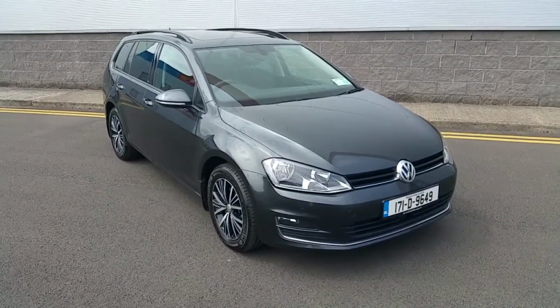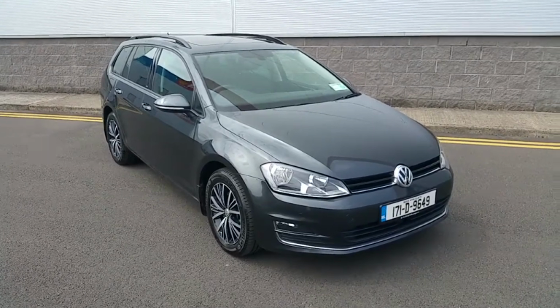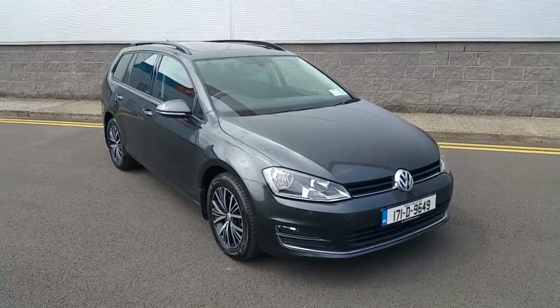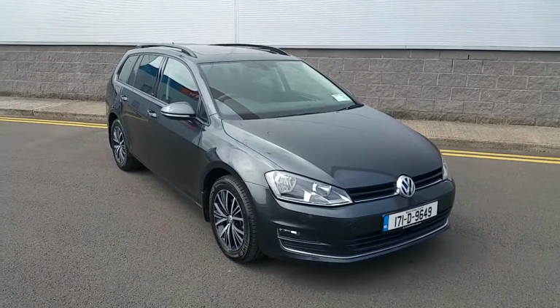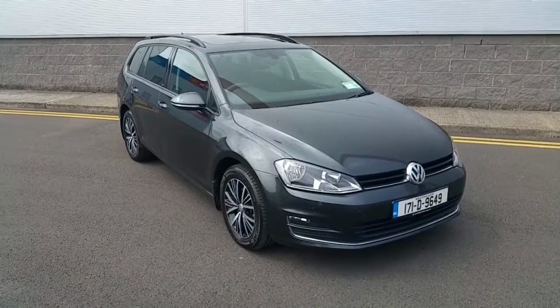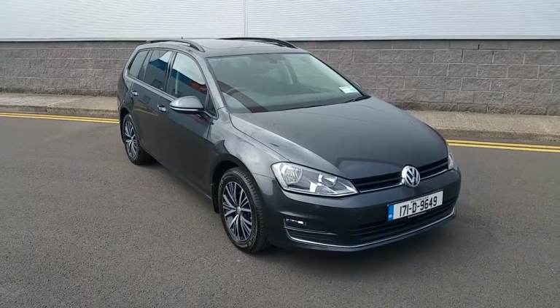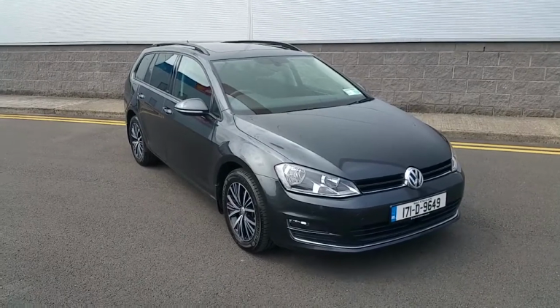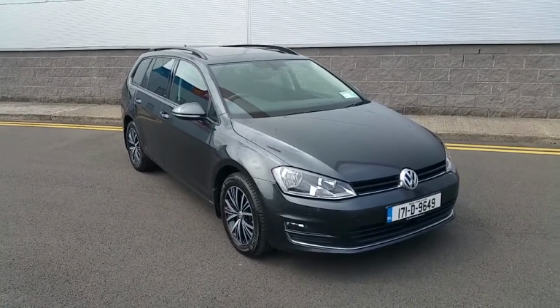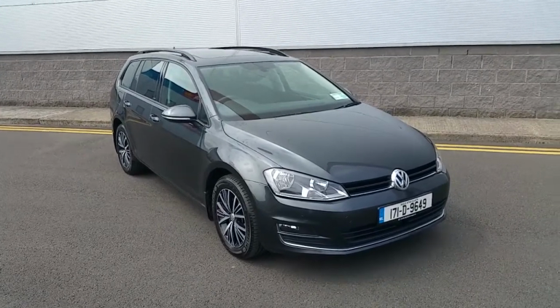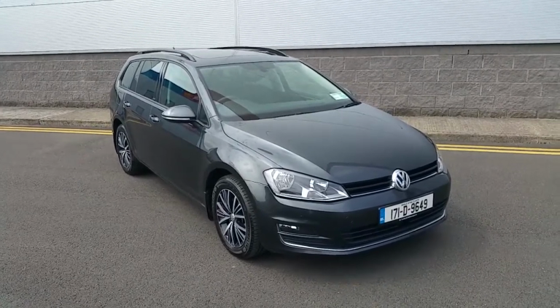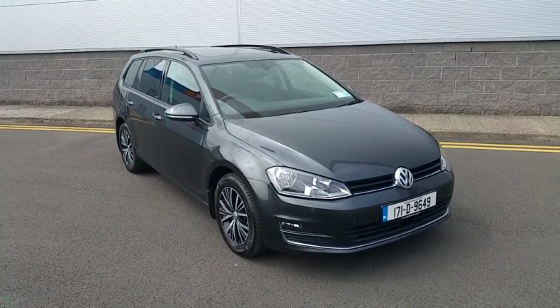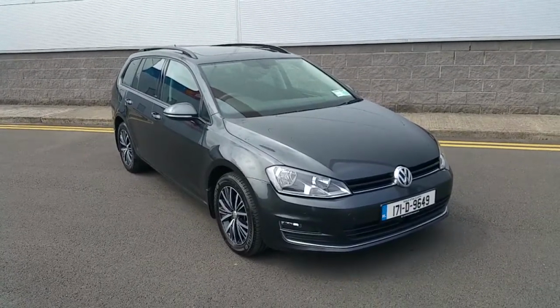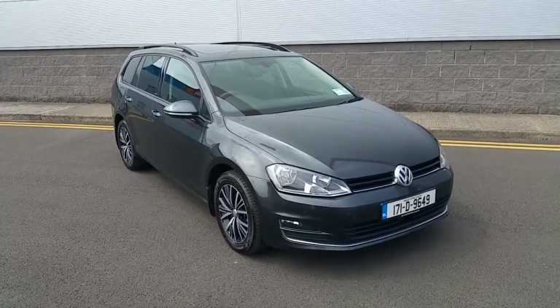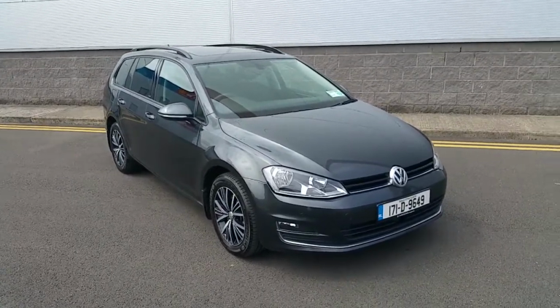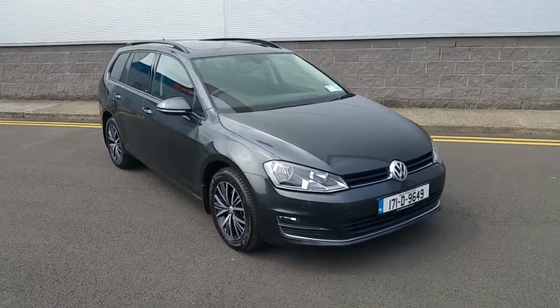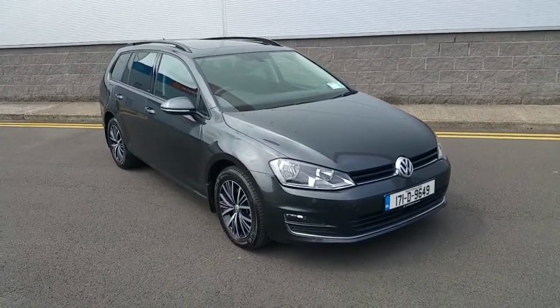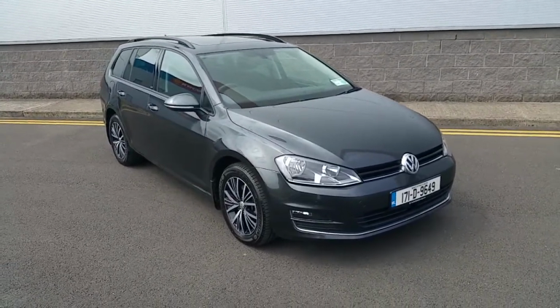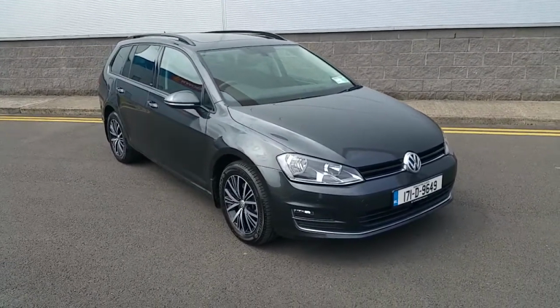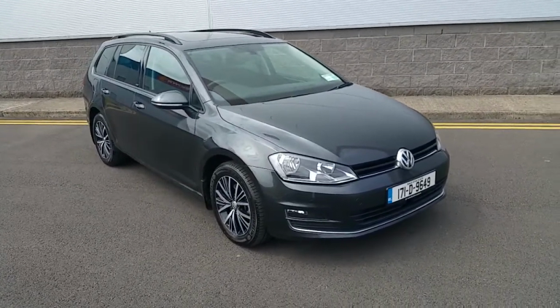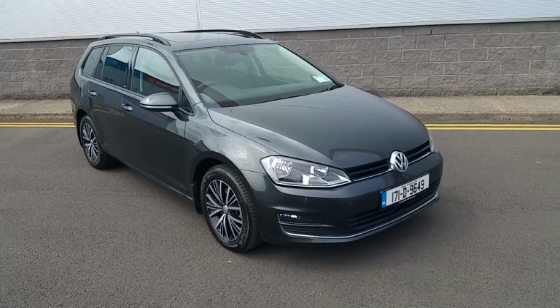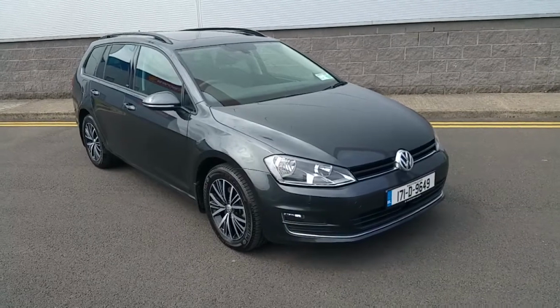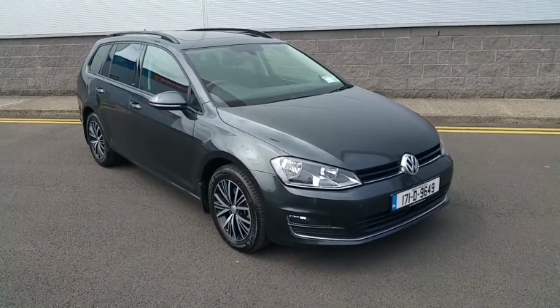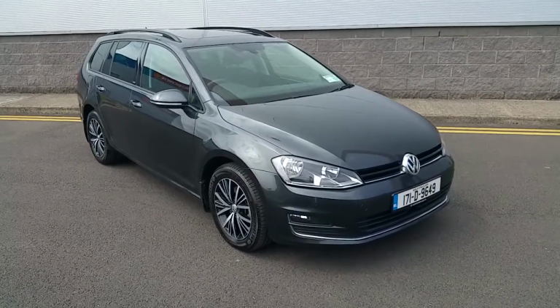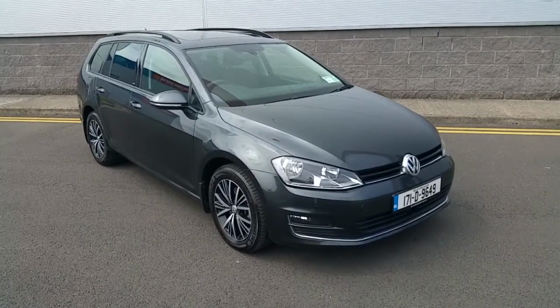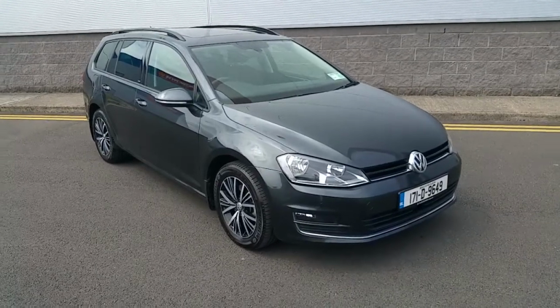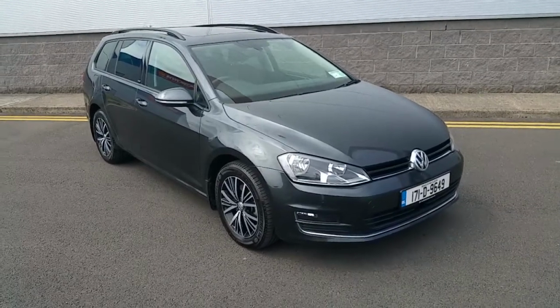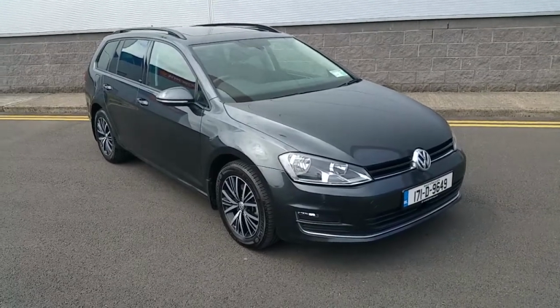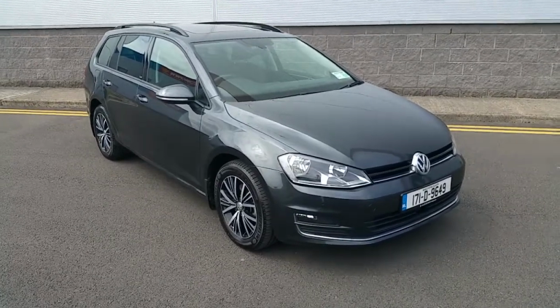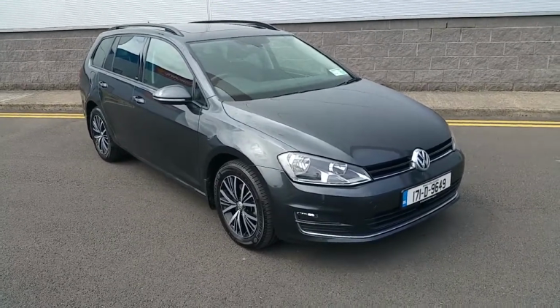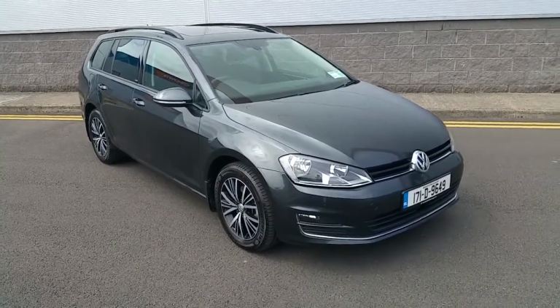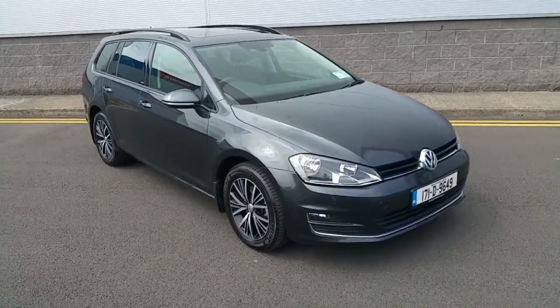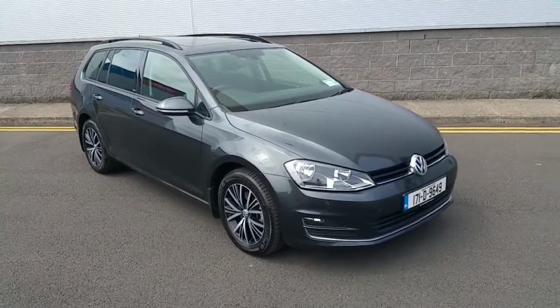Welcome to Jodafi Volkswagen online showroom. Today I'm going to show you the latest addition to our stock: this 2017 Golf All-Star estate.